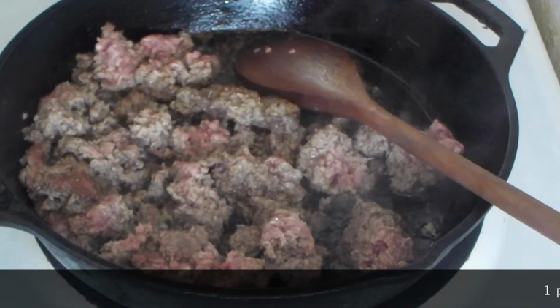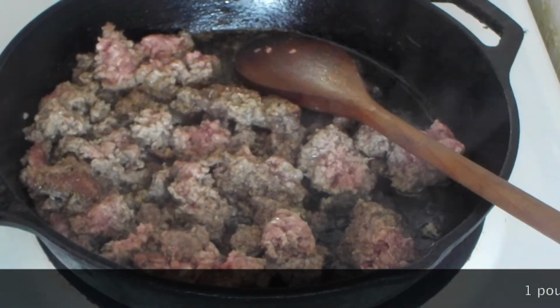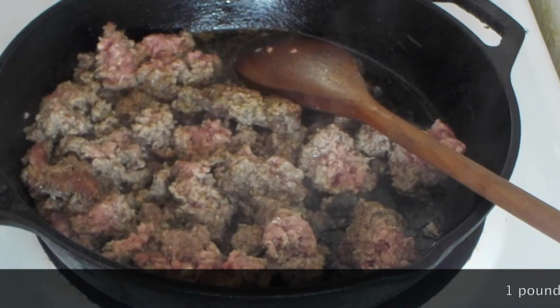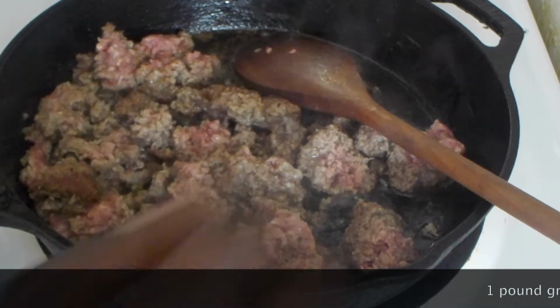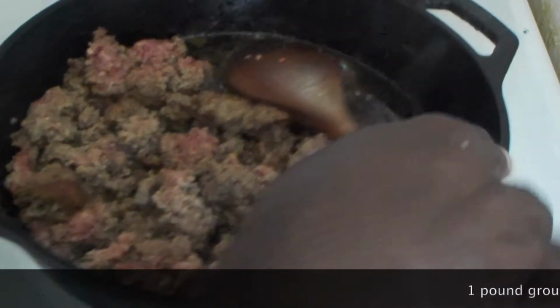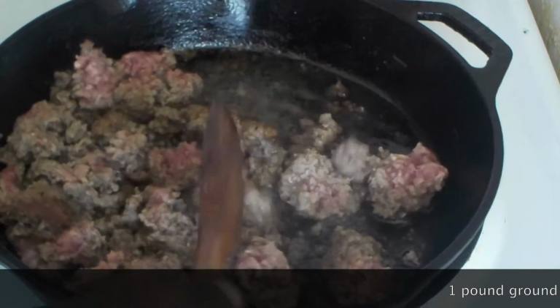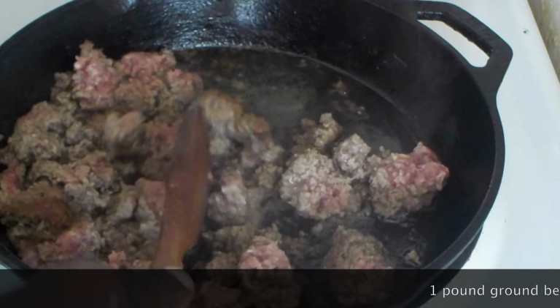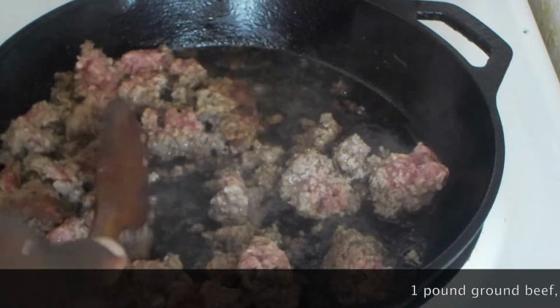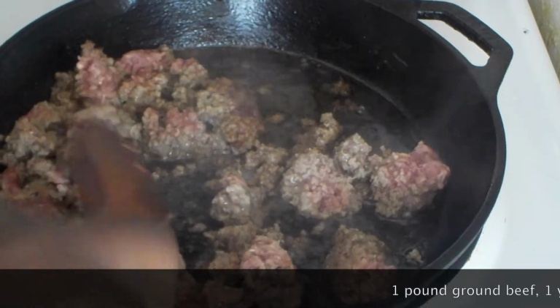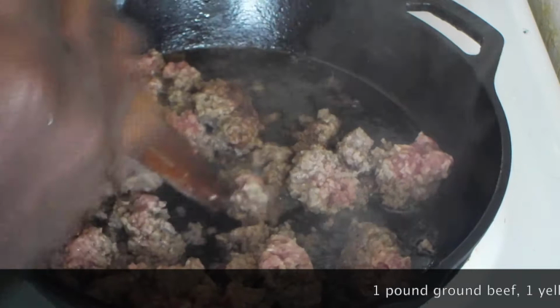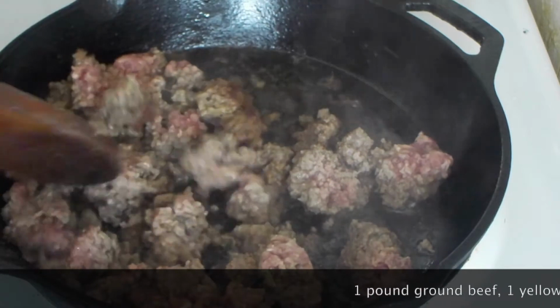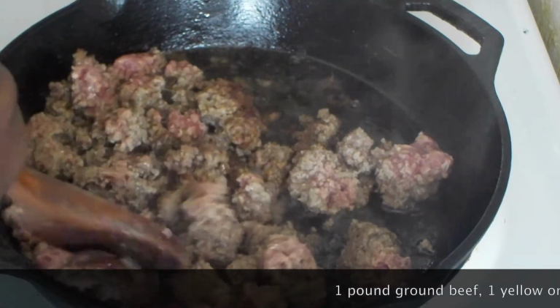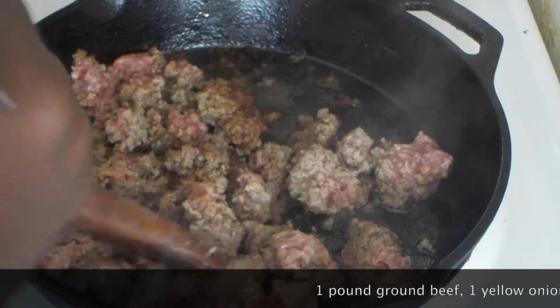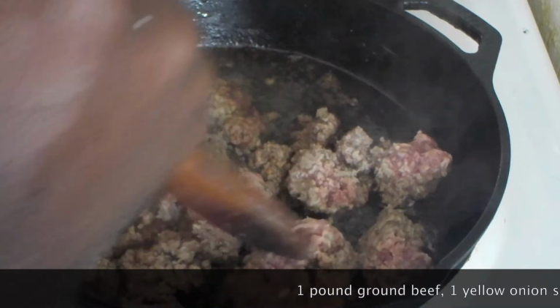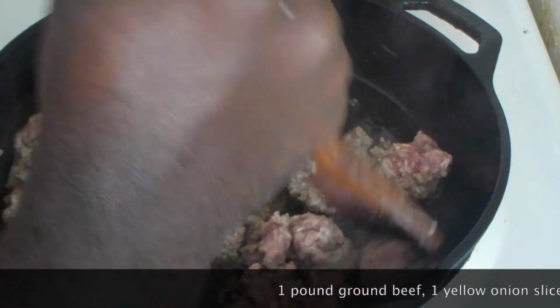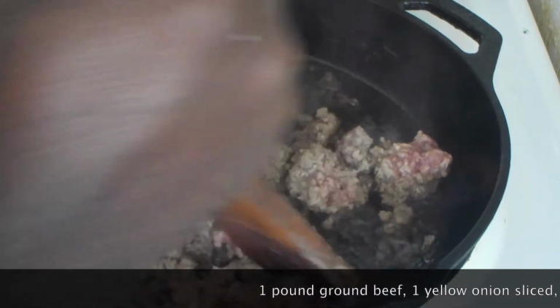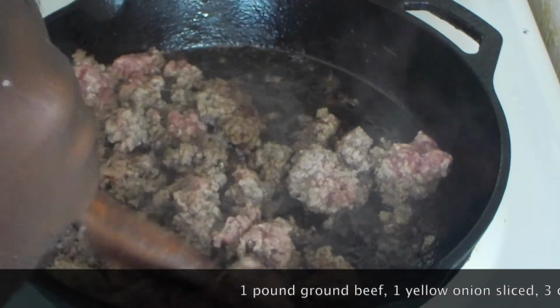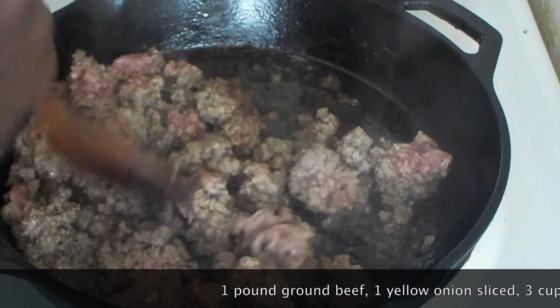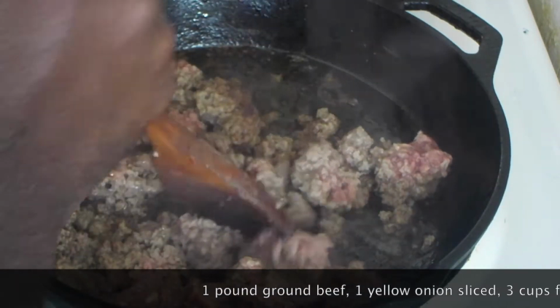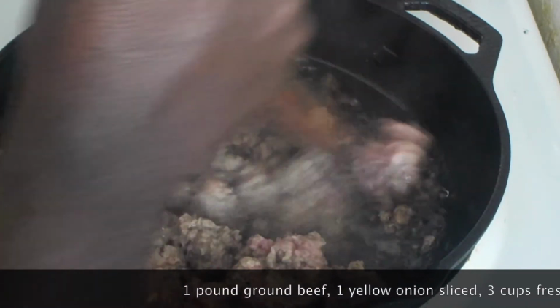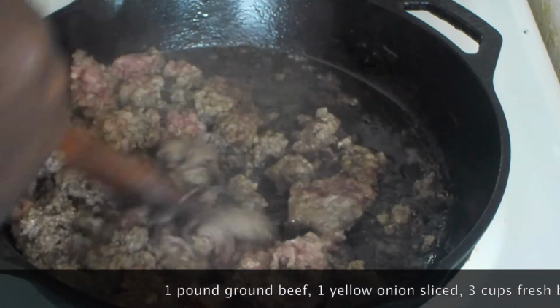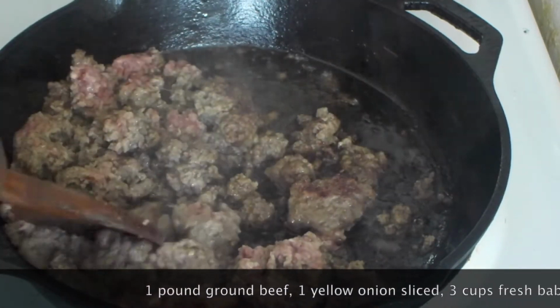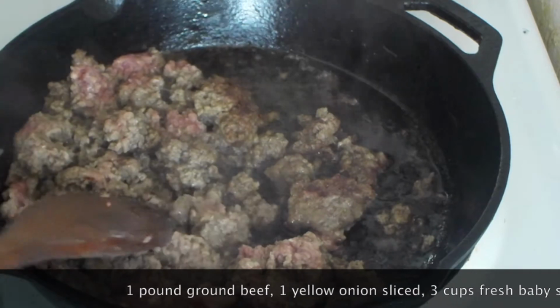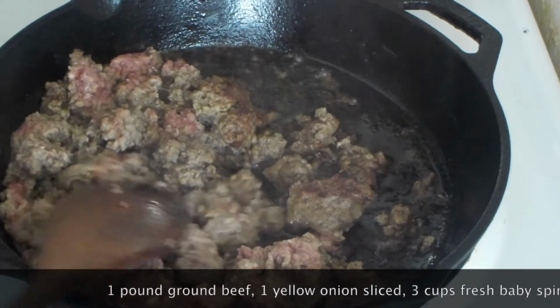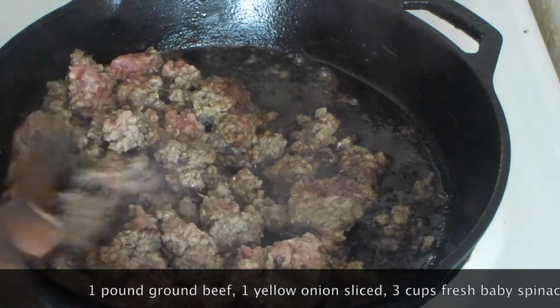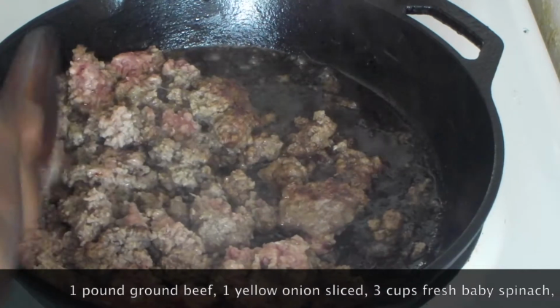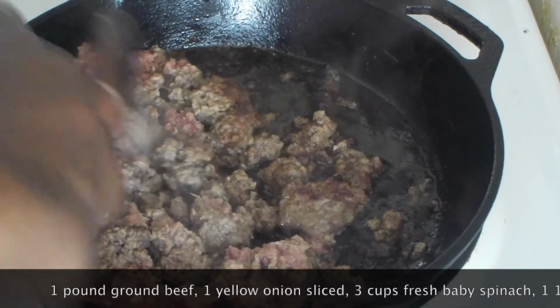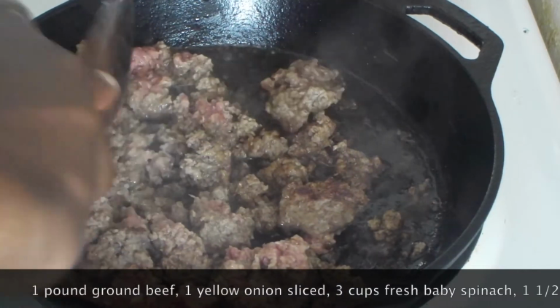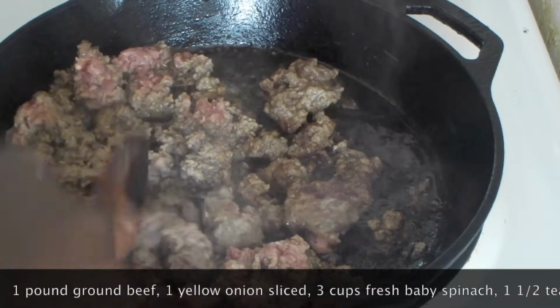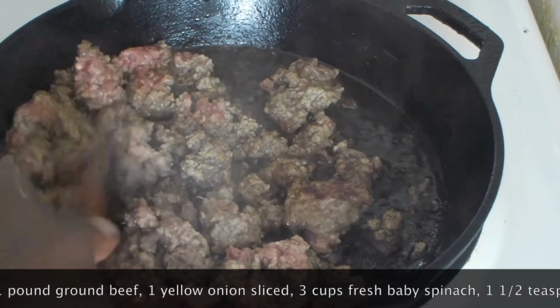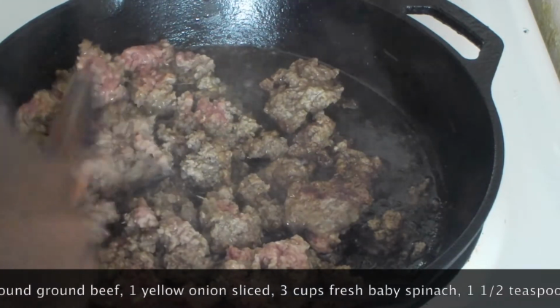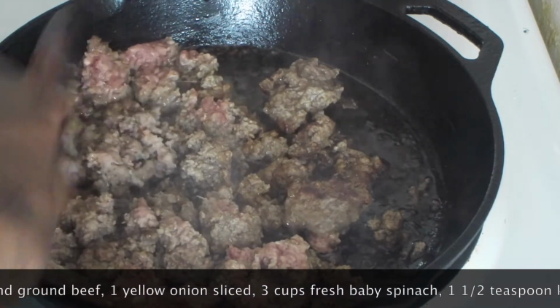Today I'm going to show you how to make beef and spinach pie. I've got here on heat some brown beef — this is one pound, and I've just been browning this.